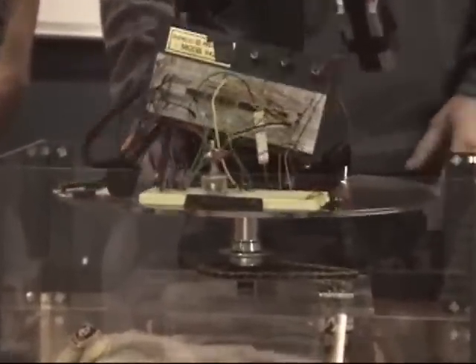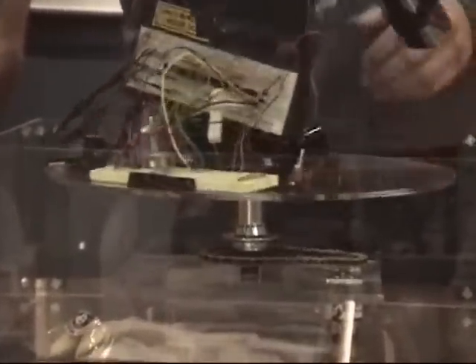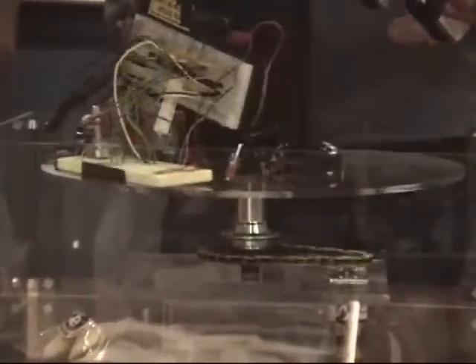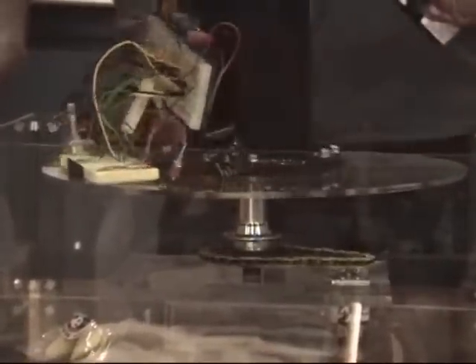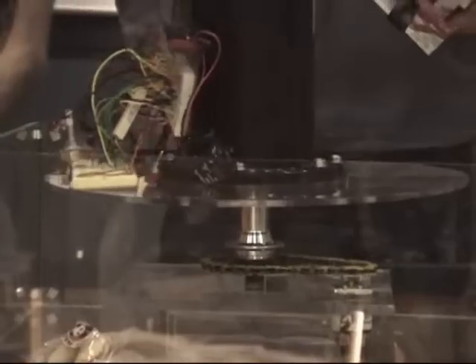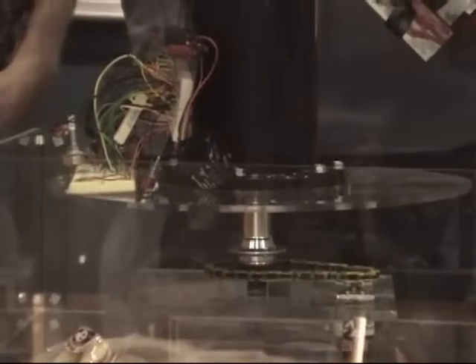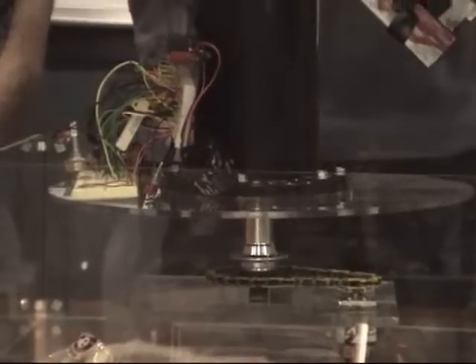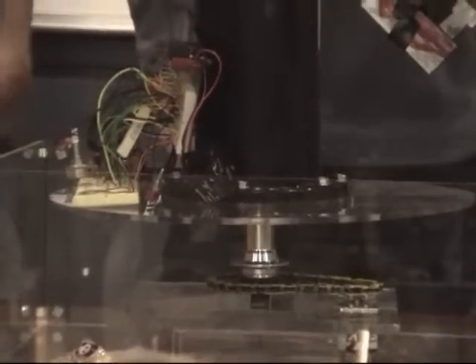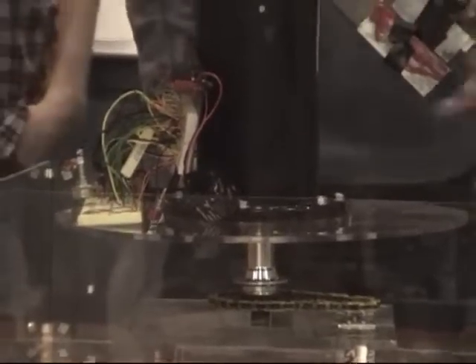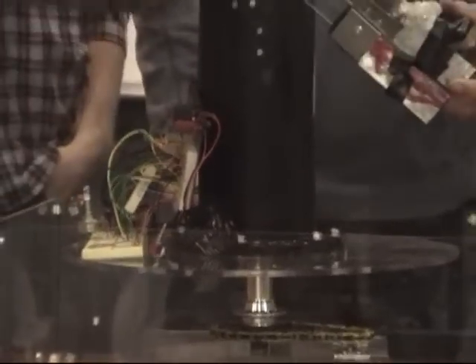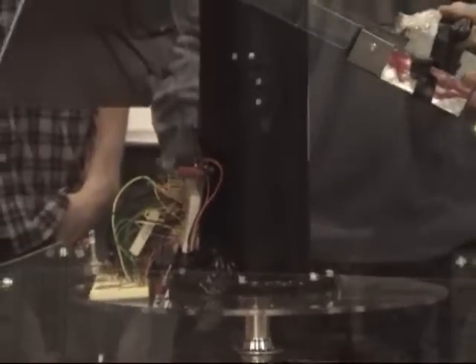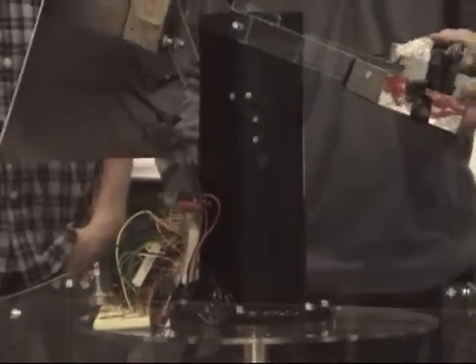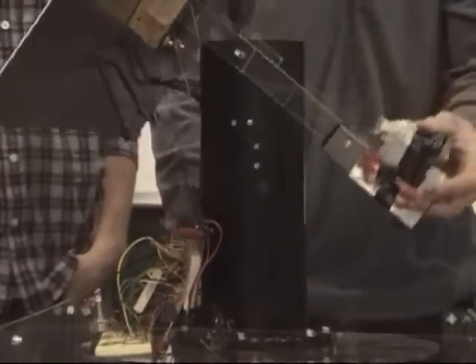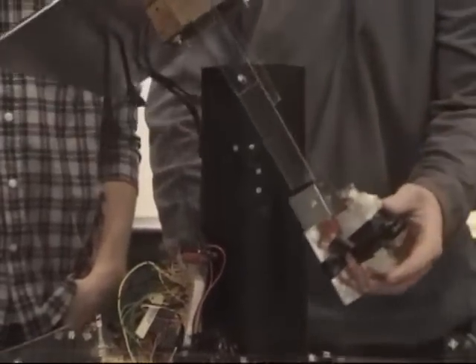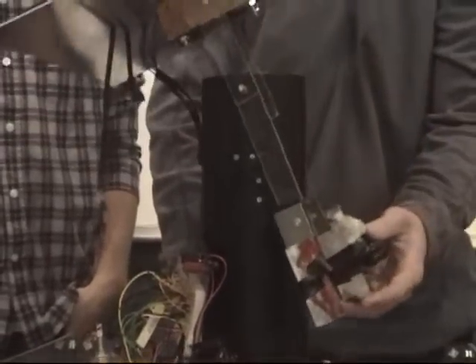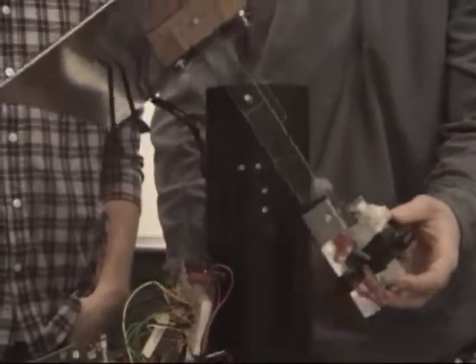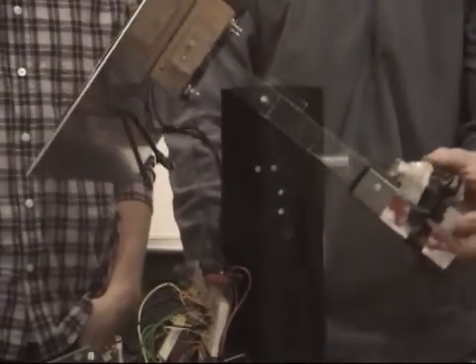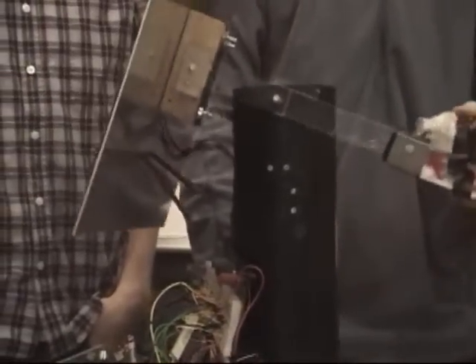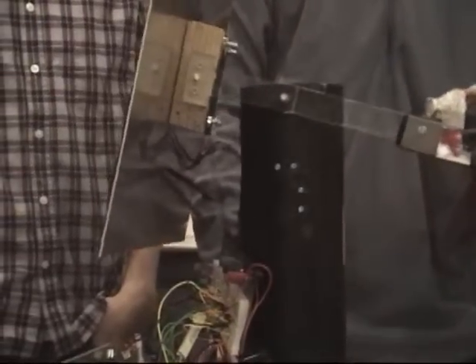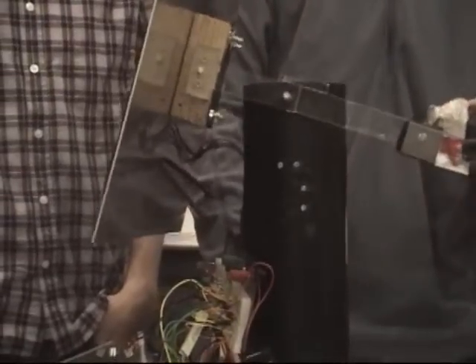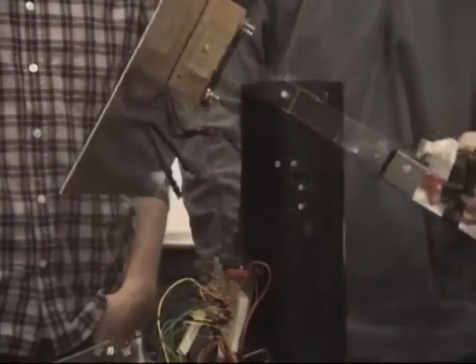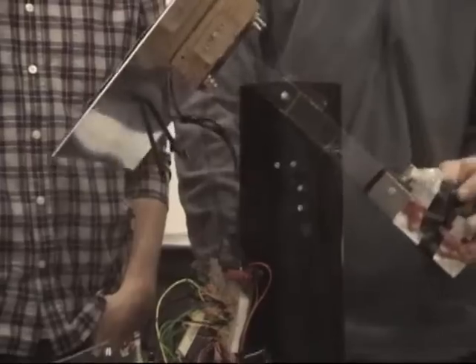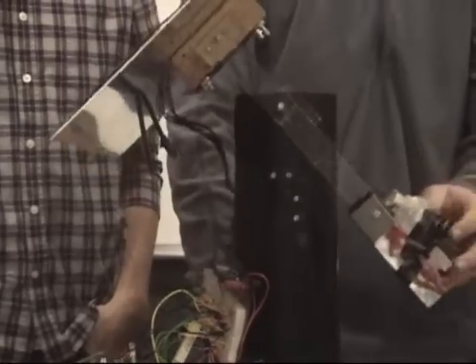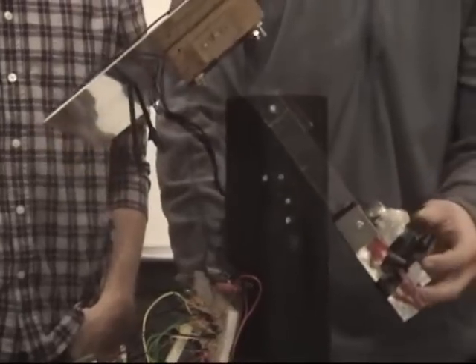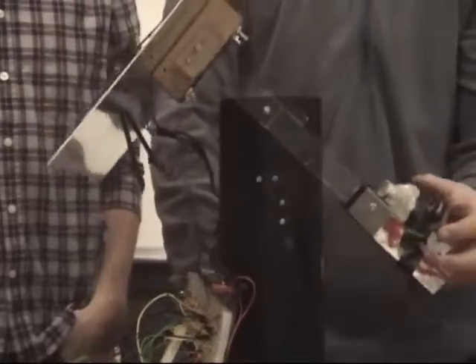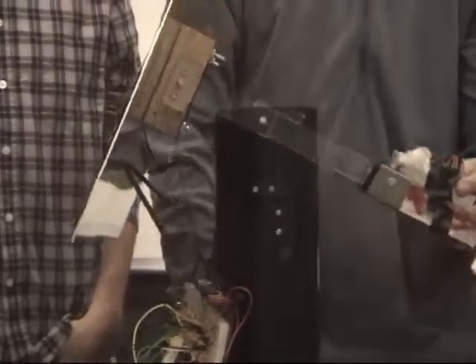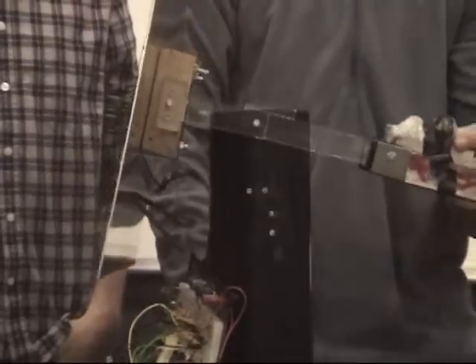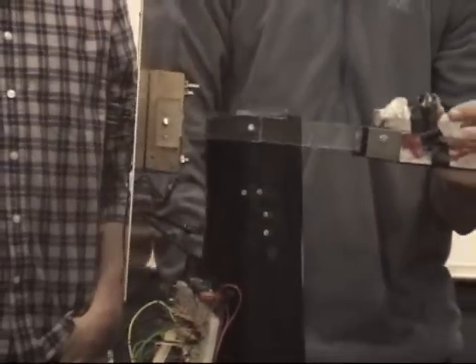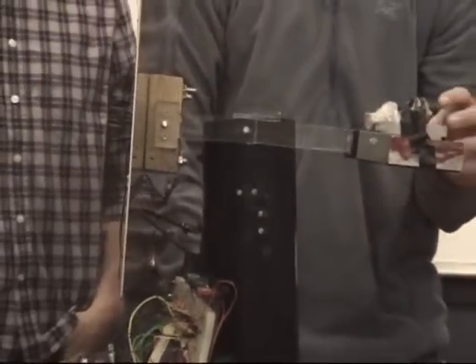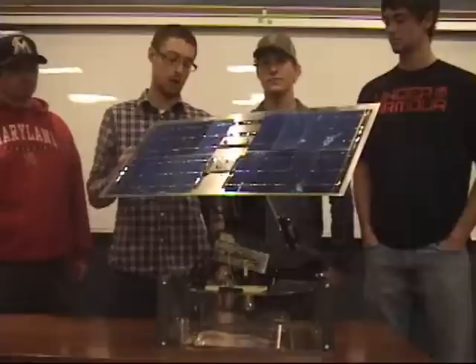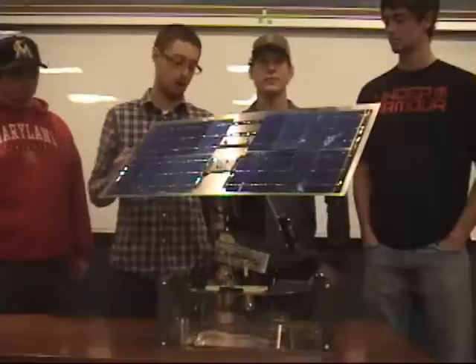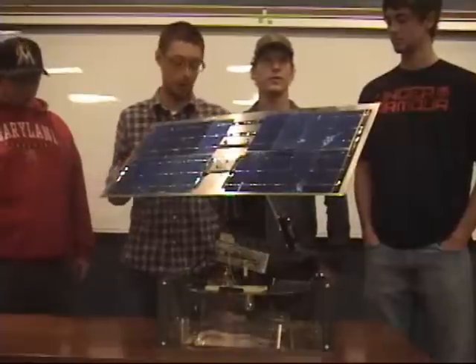For the up-down motion, we have a four-bar linkage with a servo mounted inside so that just drives it up and down like this. We ran into some problems with a moment in the system so we ended up having to counterweight it.